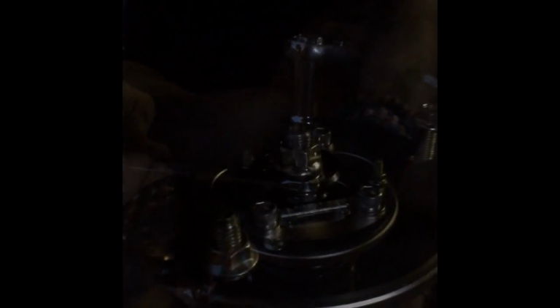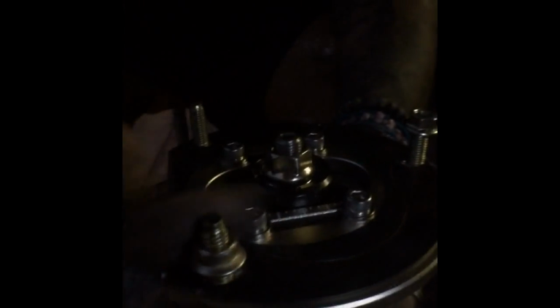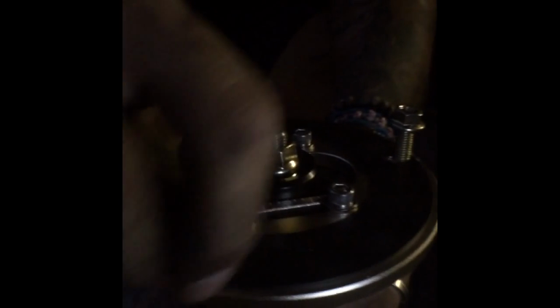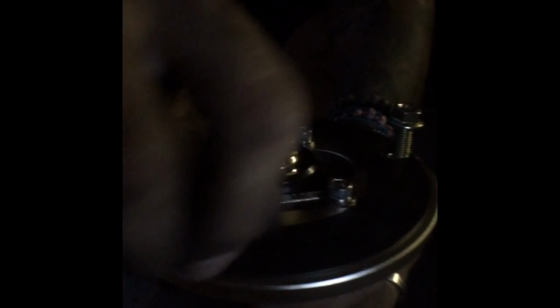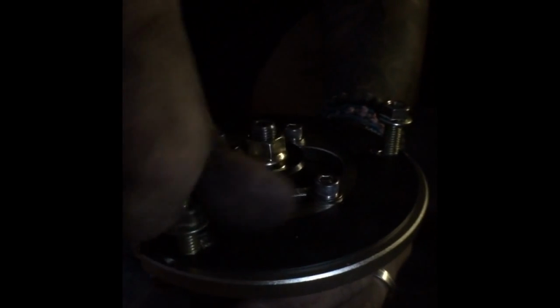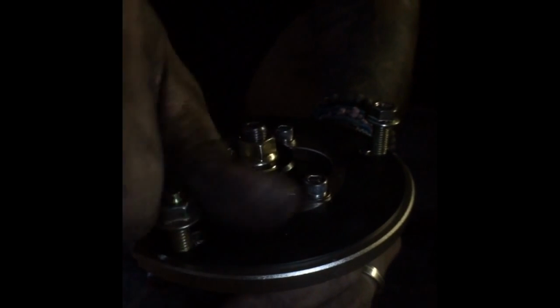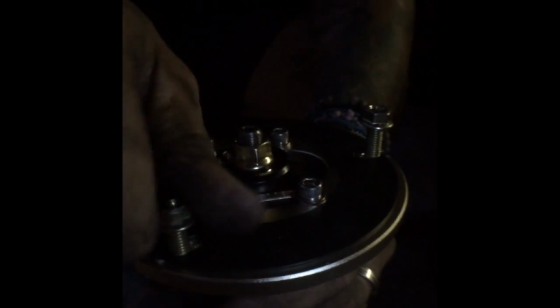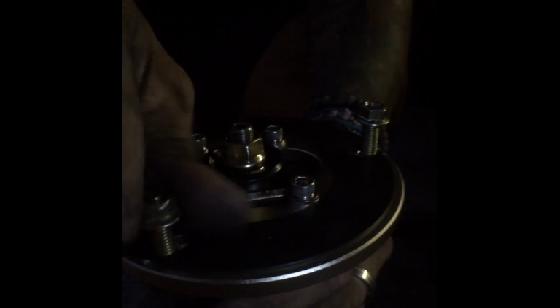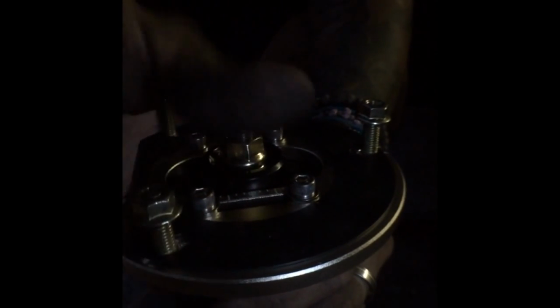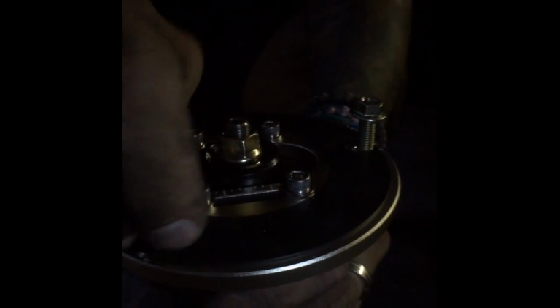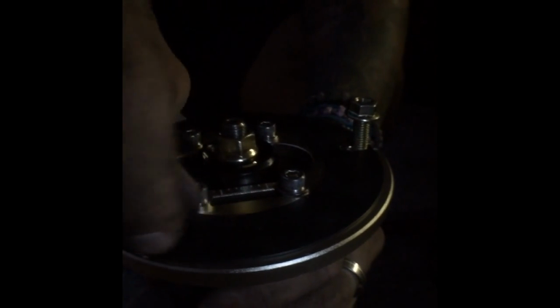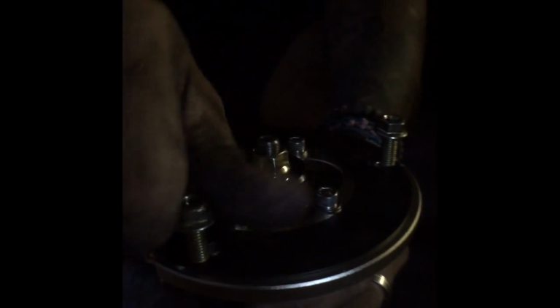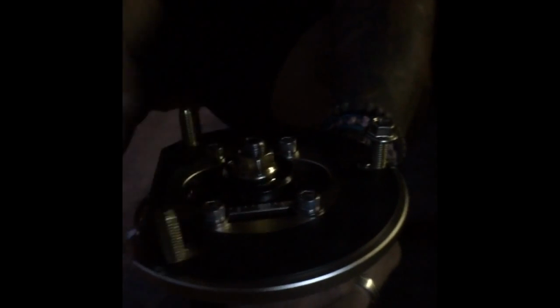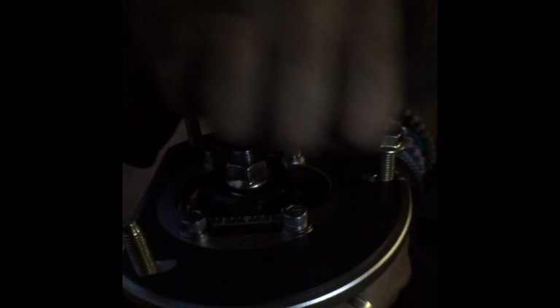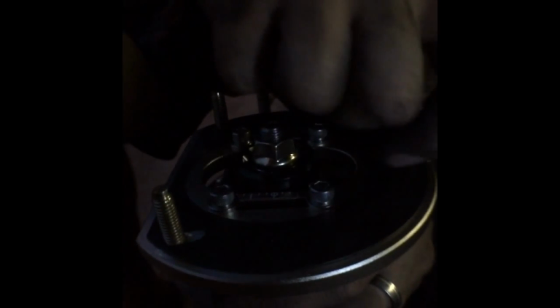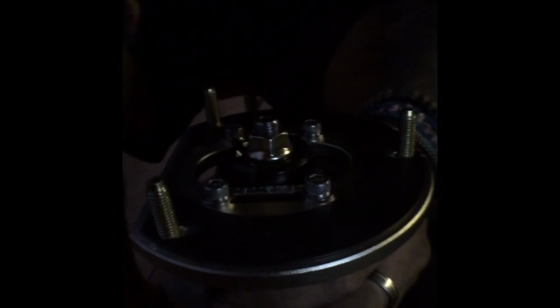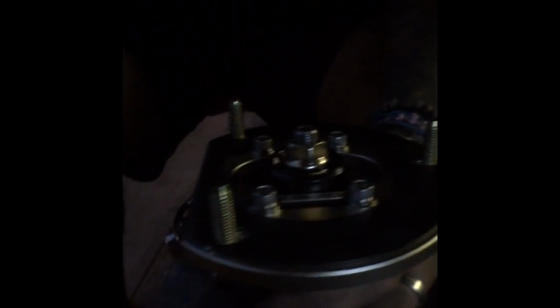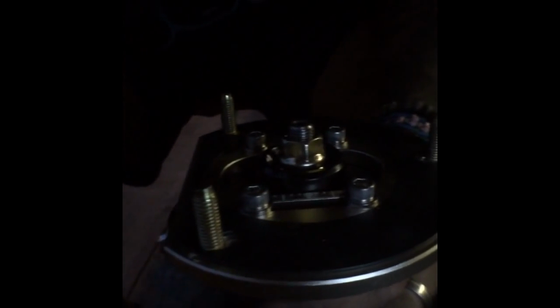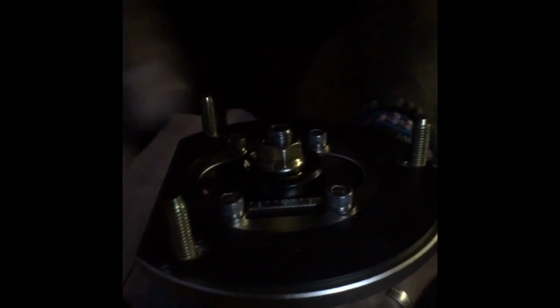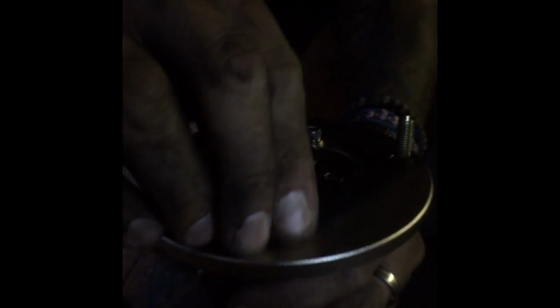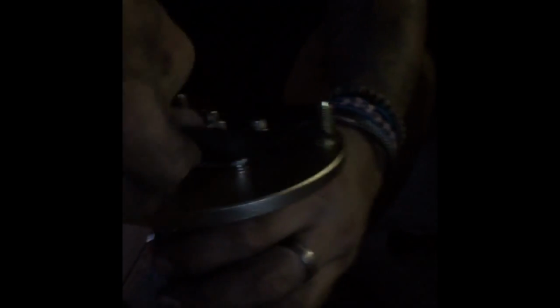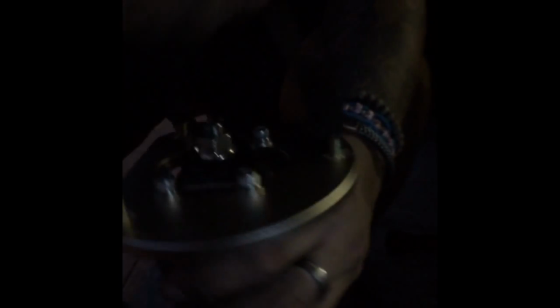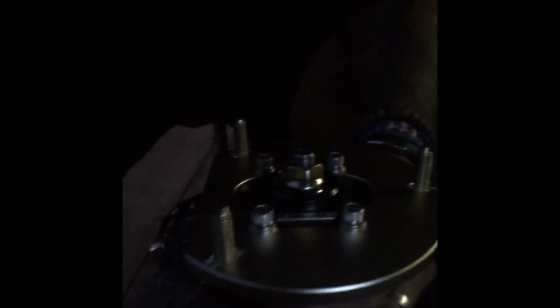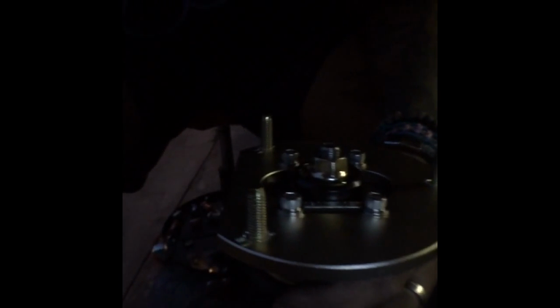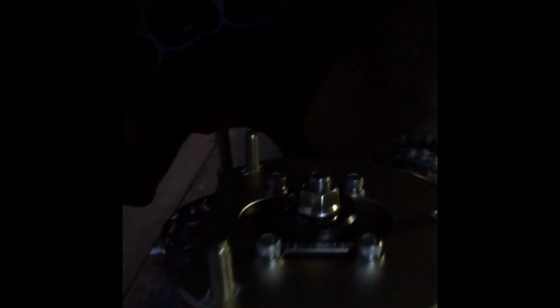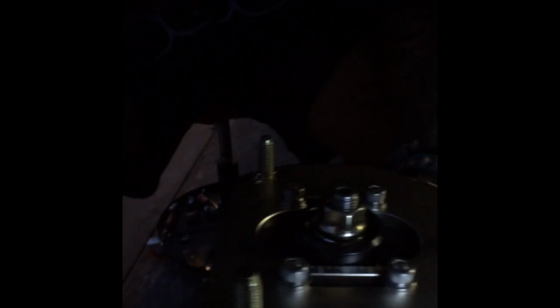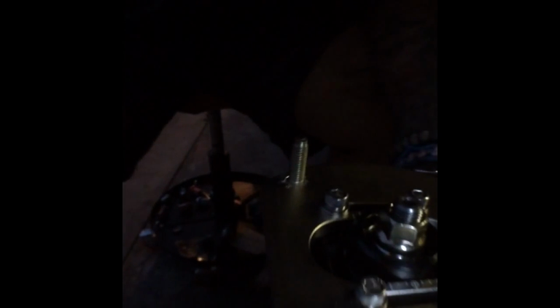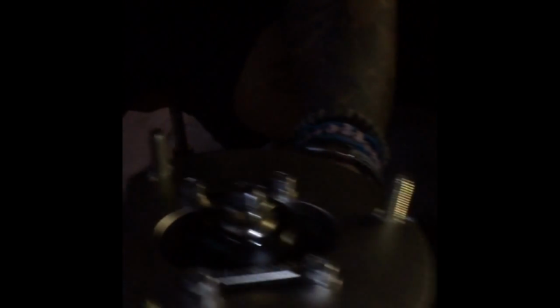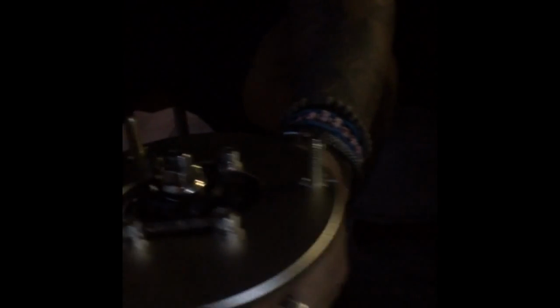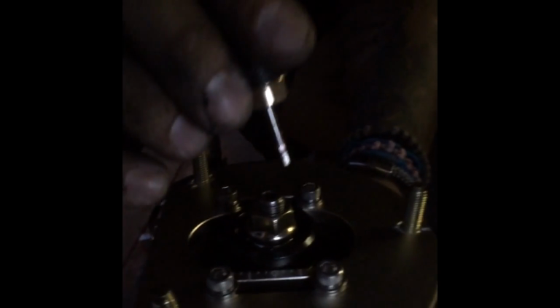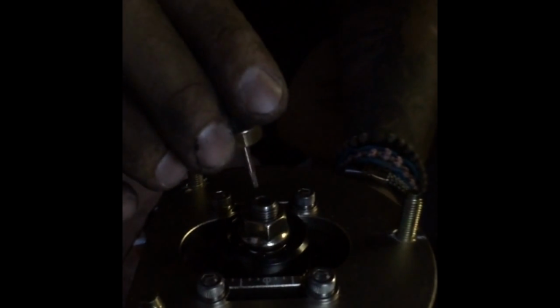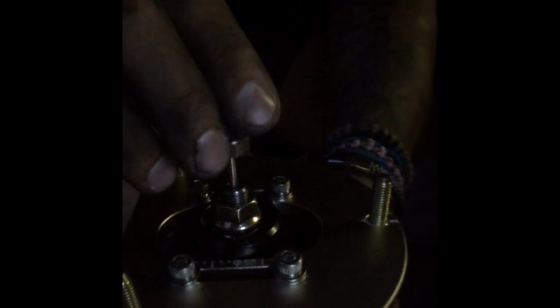Just remove this extra hardware that they send you. You can use the nuts that came on your car, or you can use the ones that come with the new hats. Then it's back on with the little adjuster.